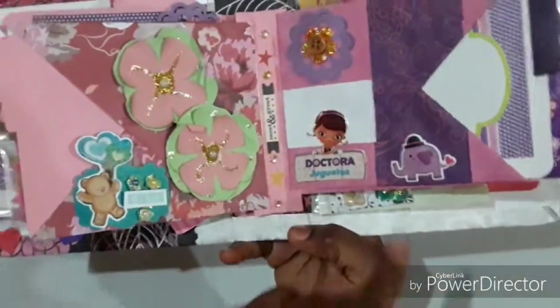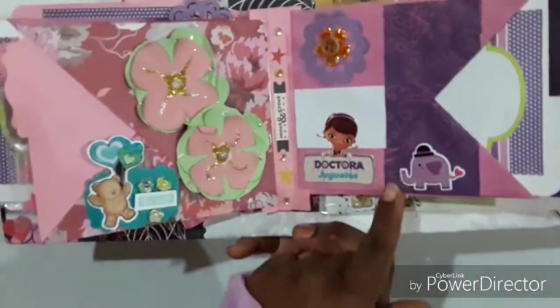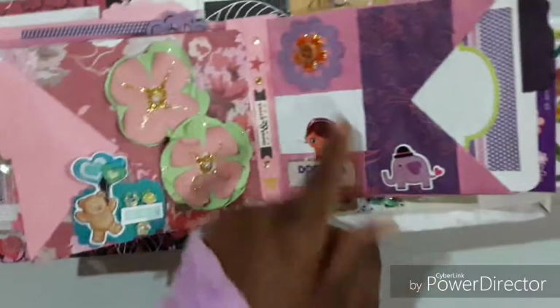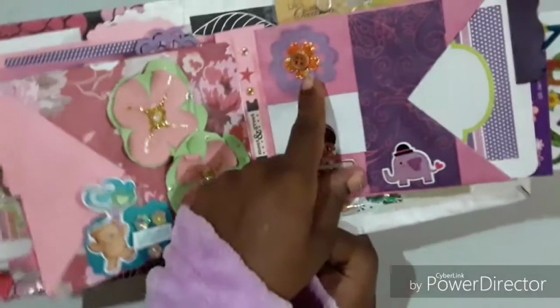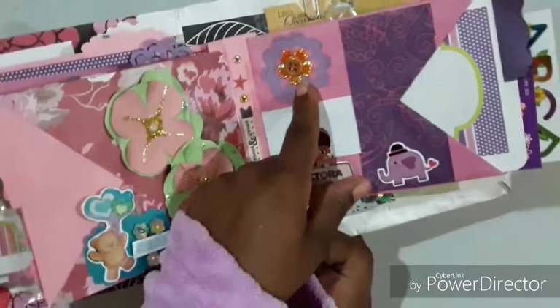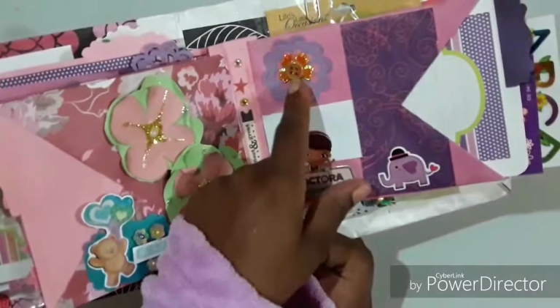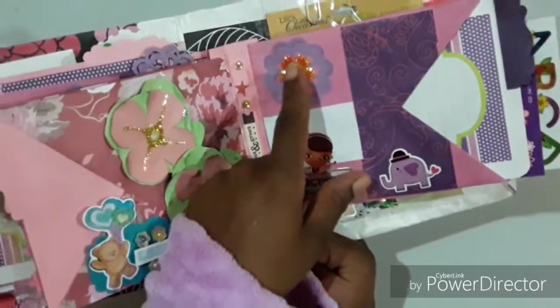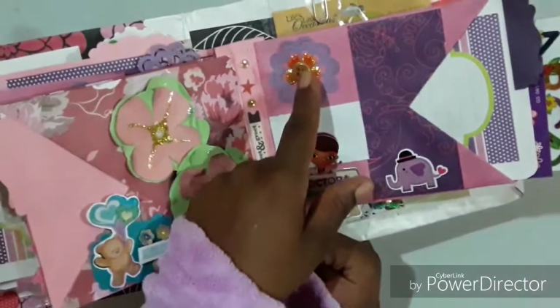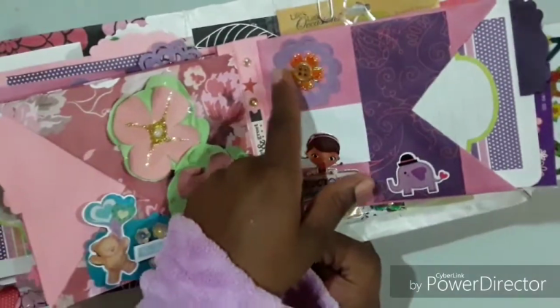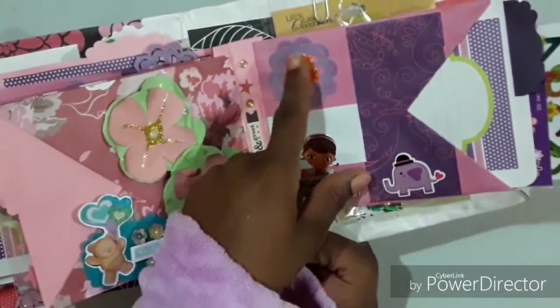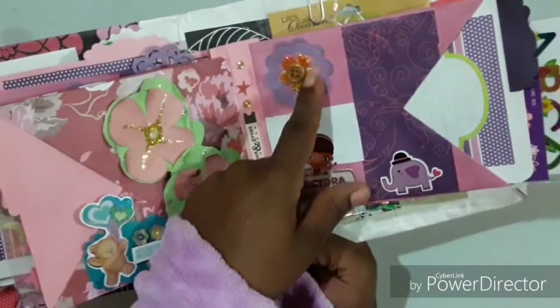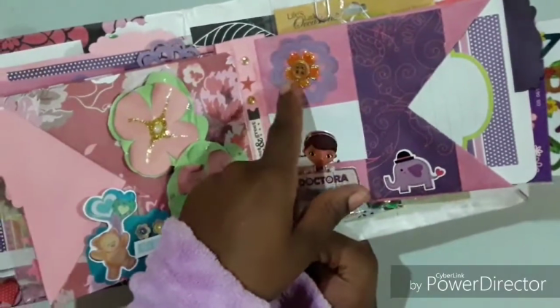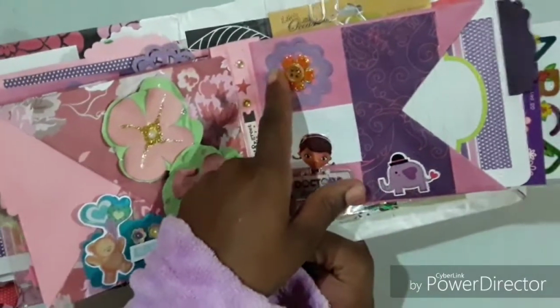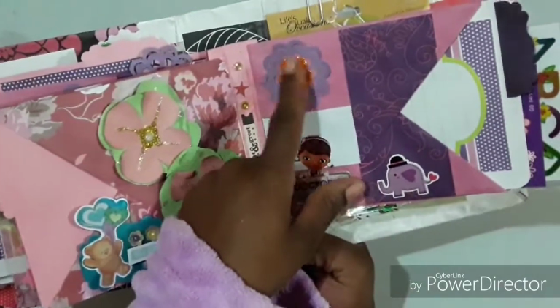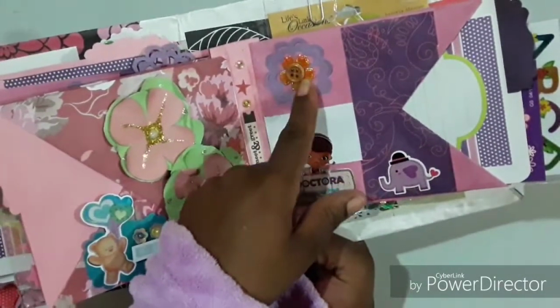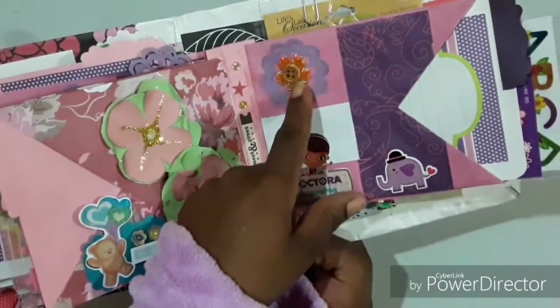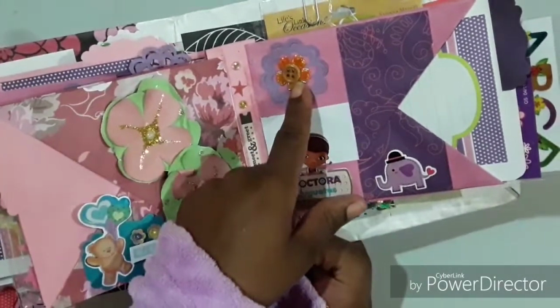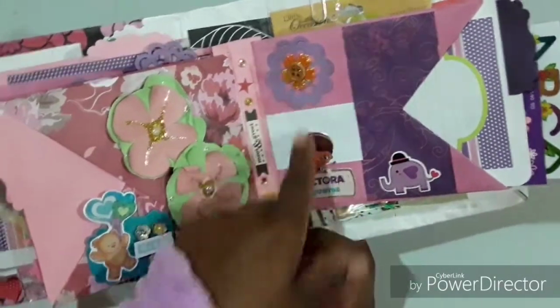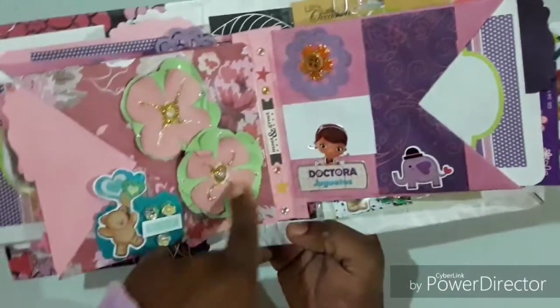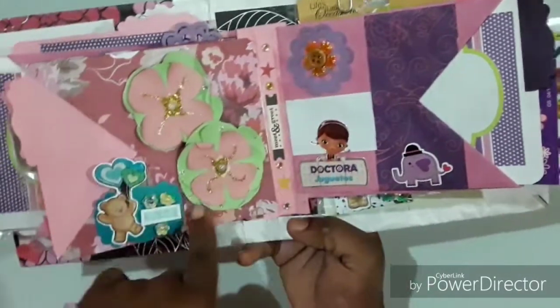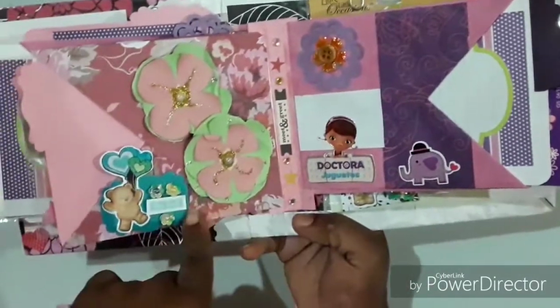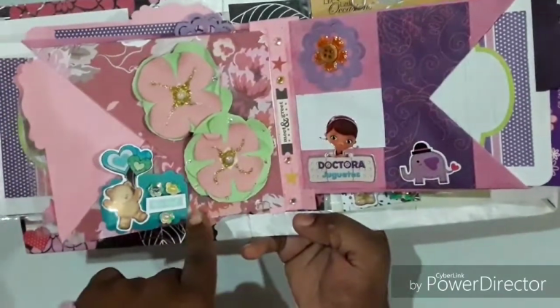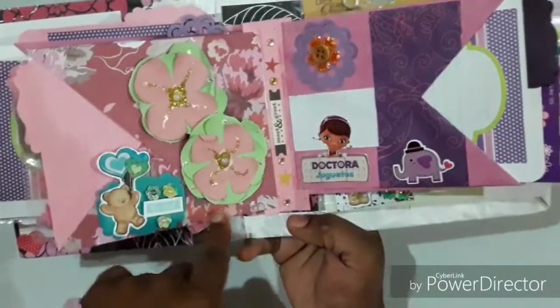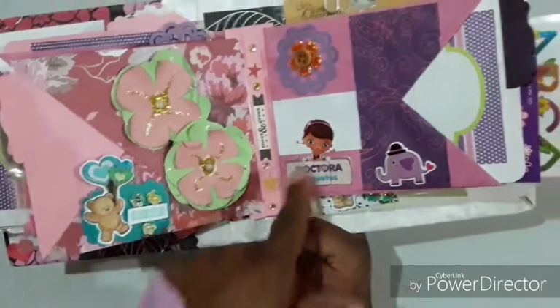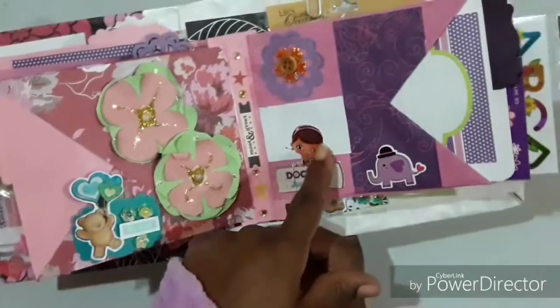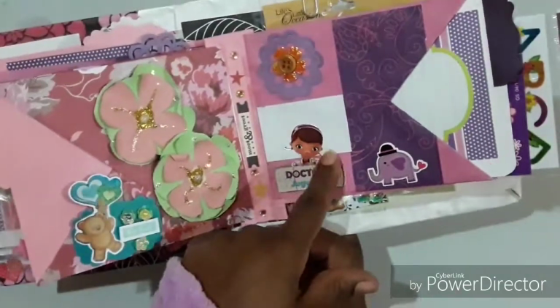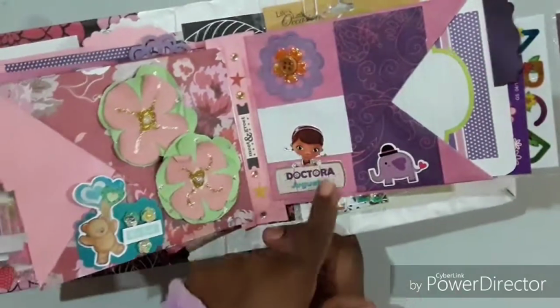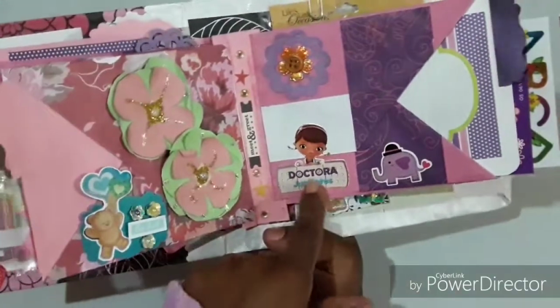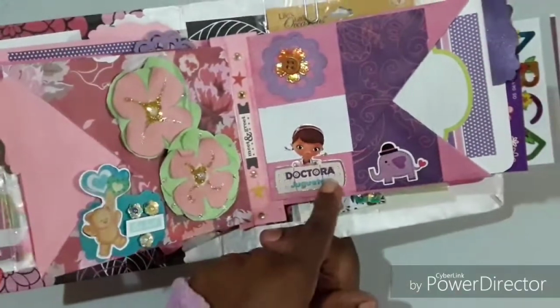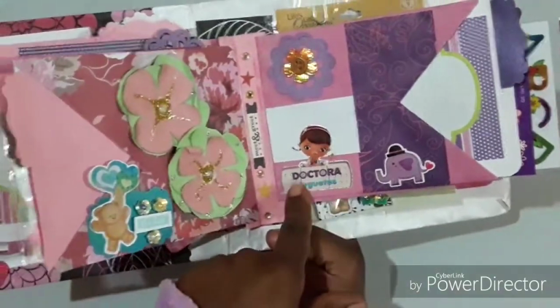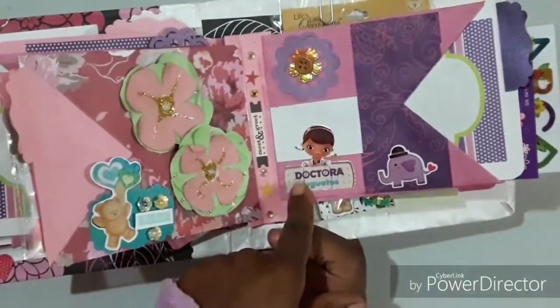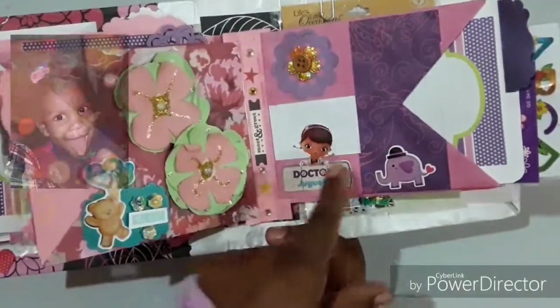A nice embellishment here — I used a button which was really cute — and some more die-cut mixed media stickers.